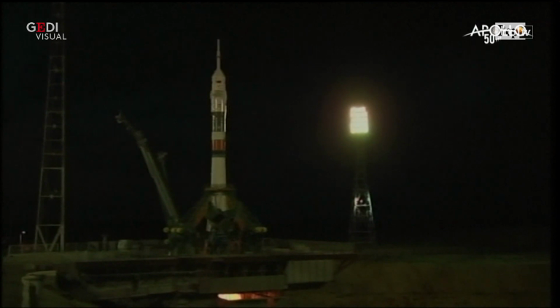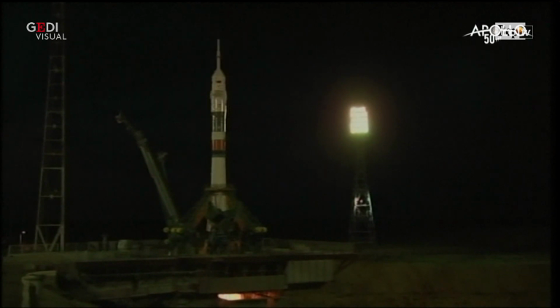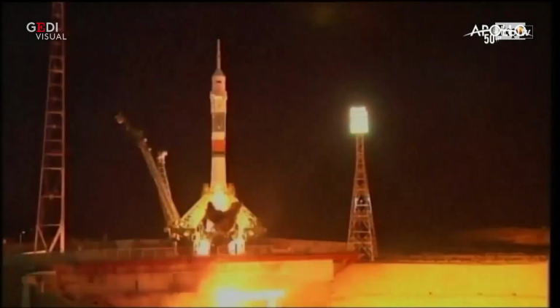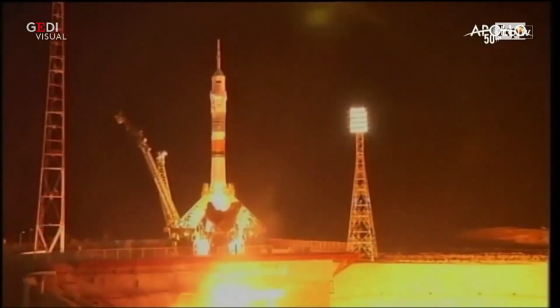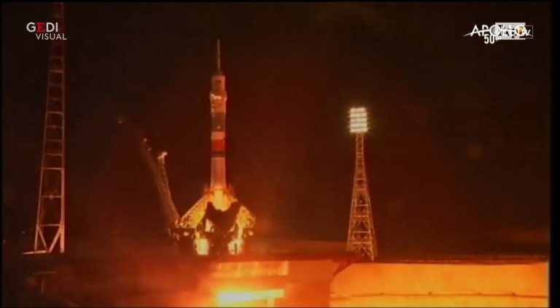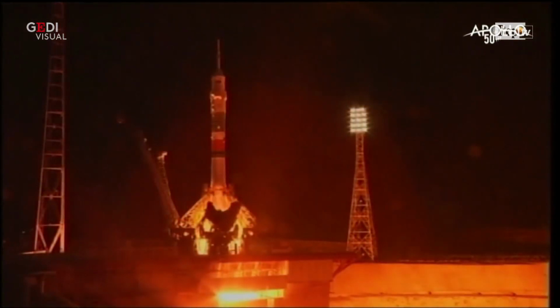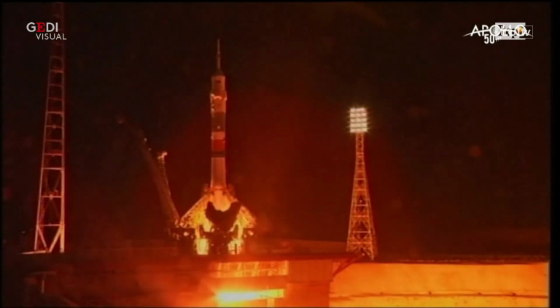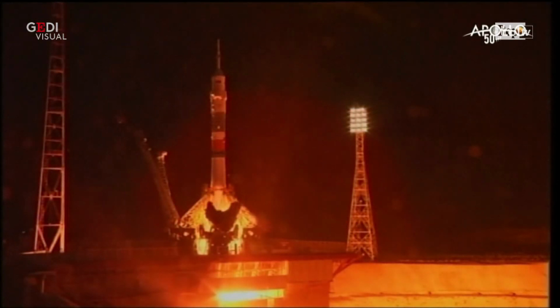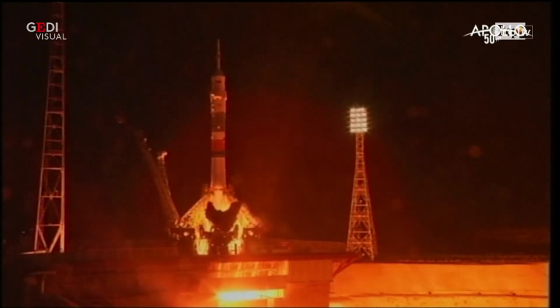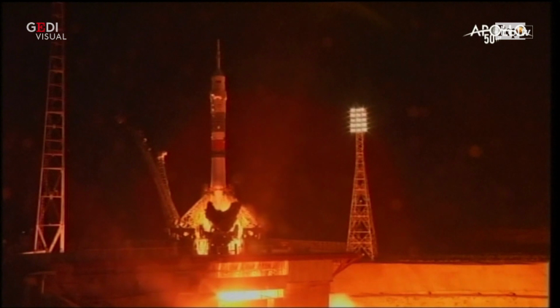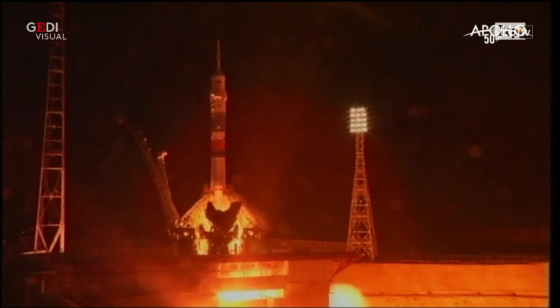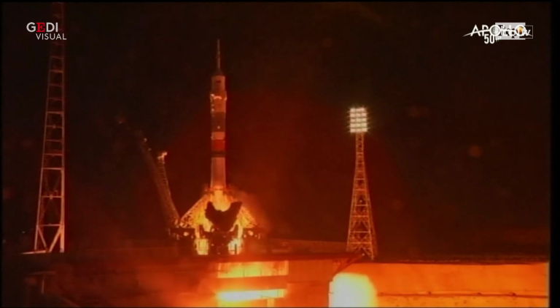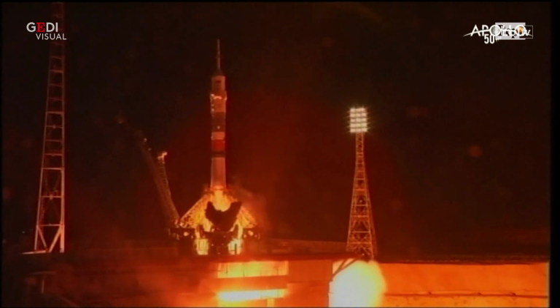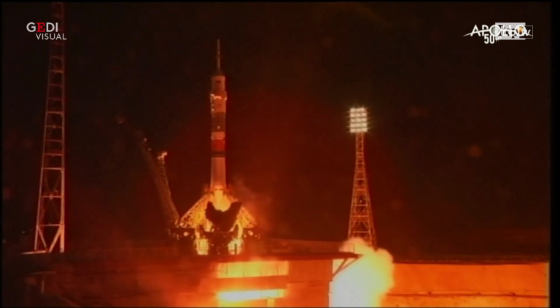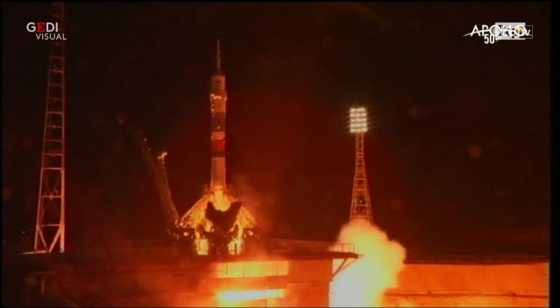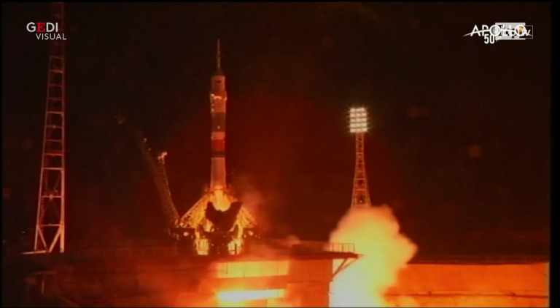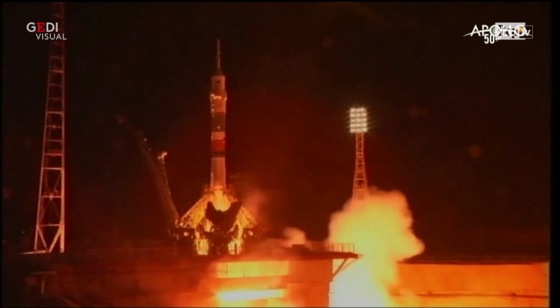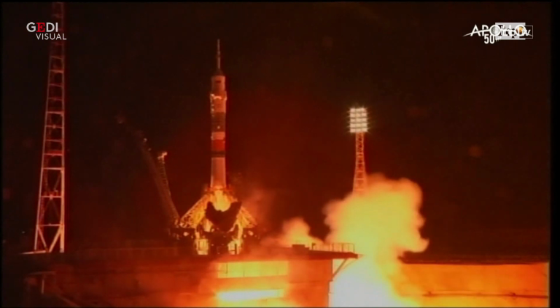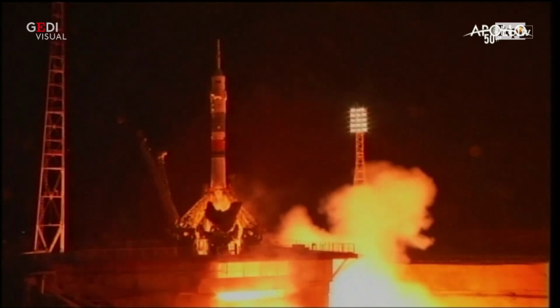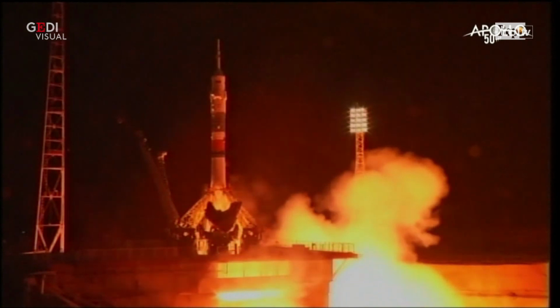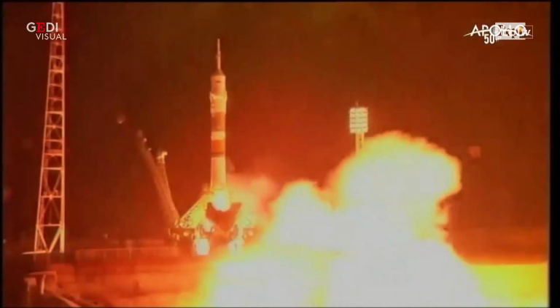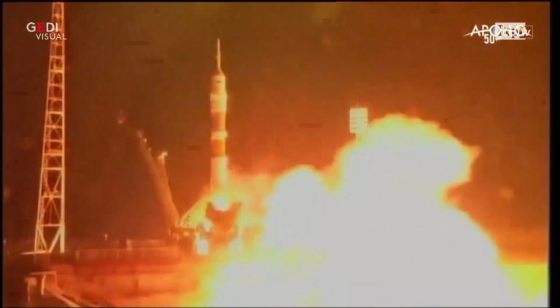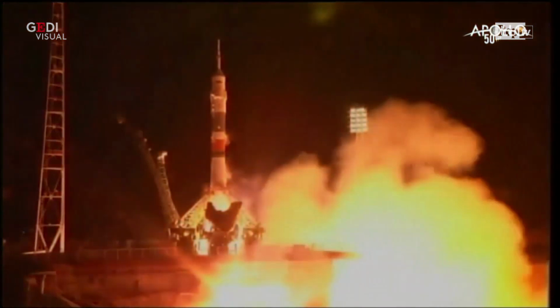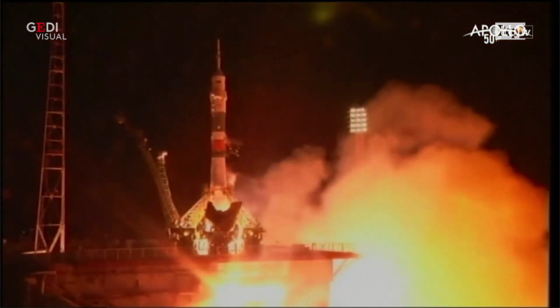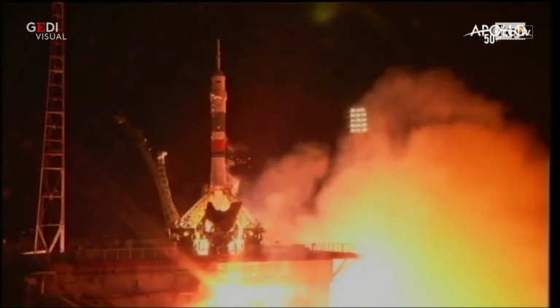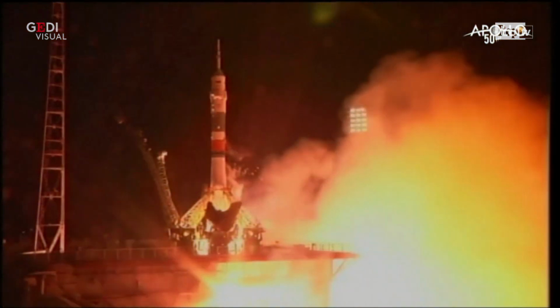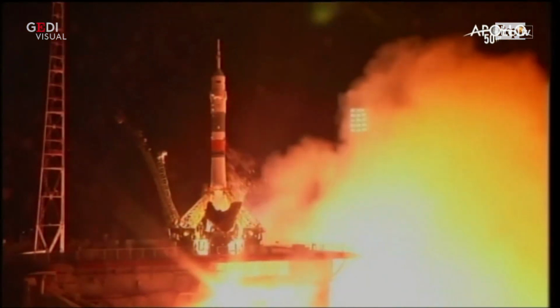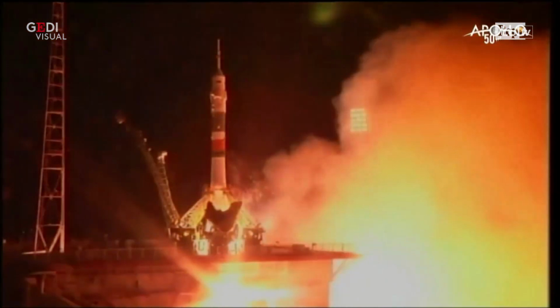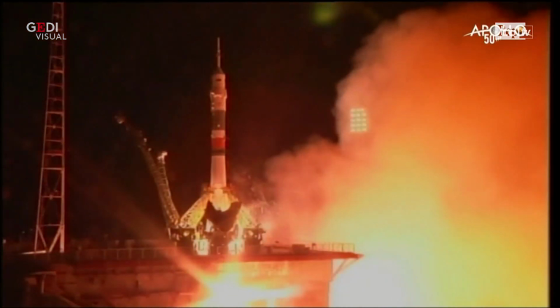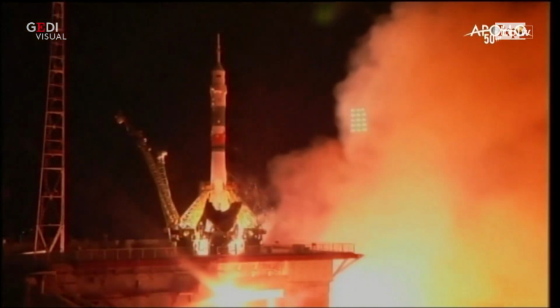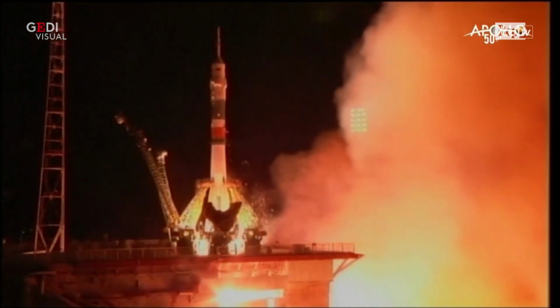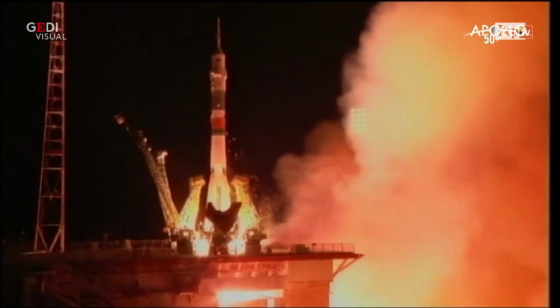We have main engine ignition, engines and turbo pumps up to flight speed. Five, four, three, two, one. And lift off.